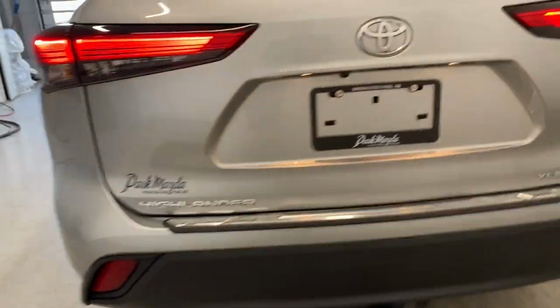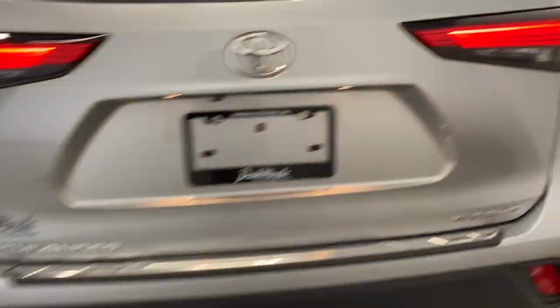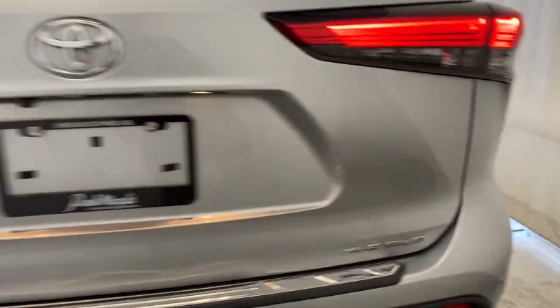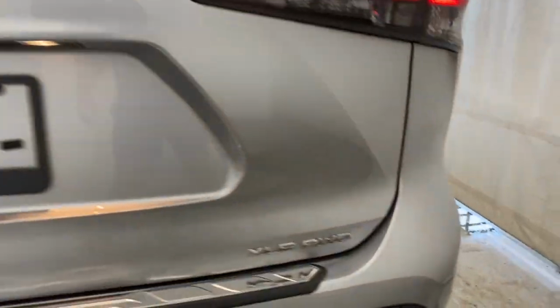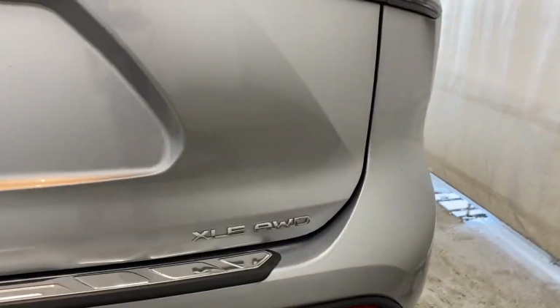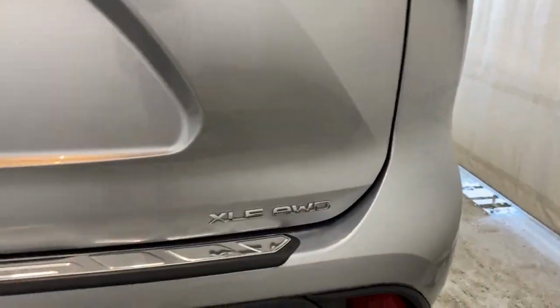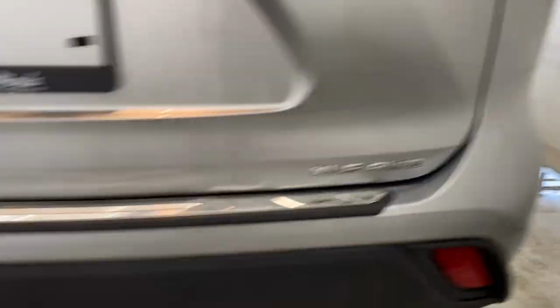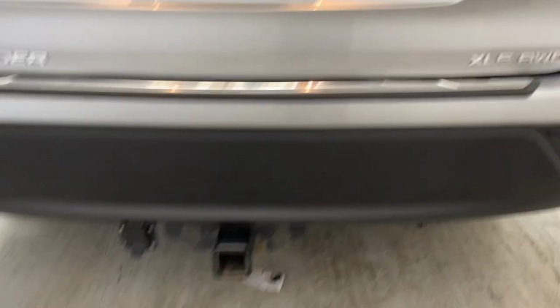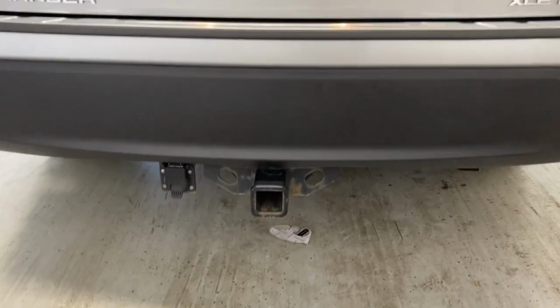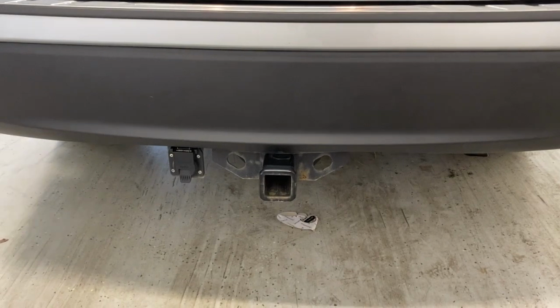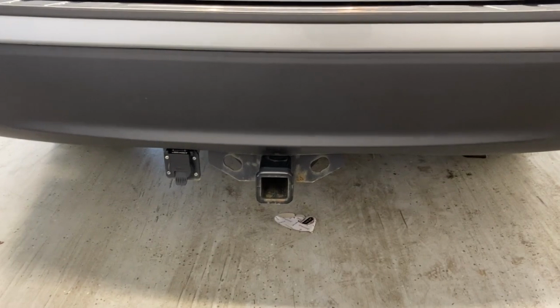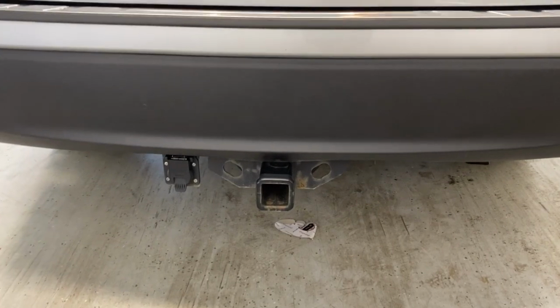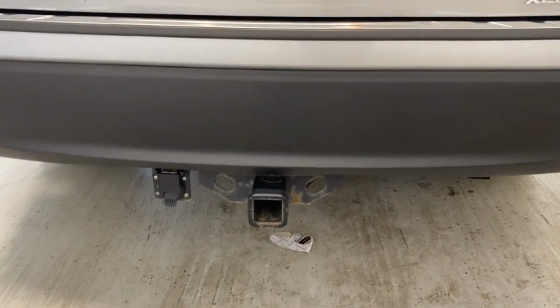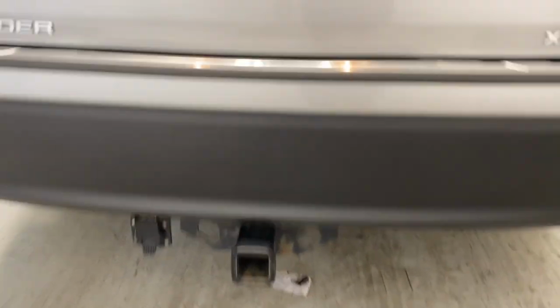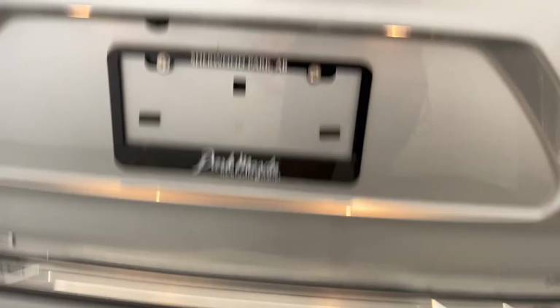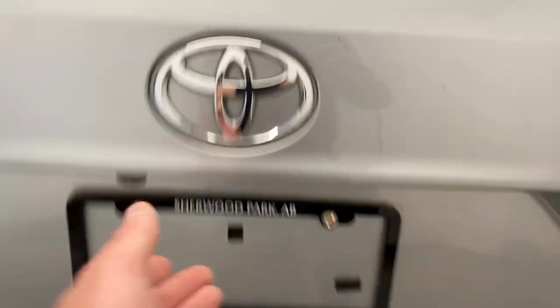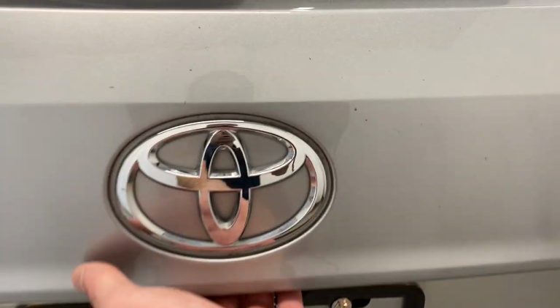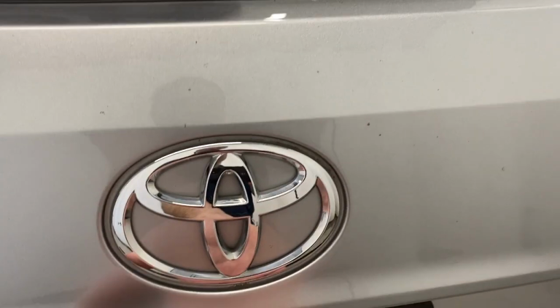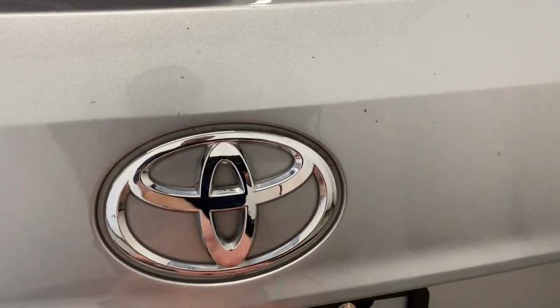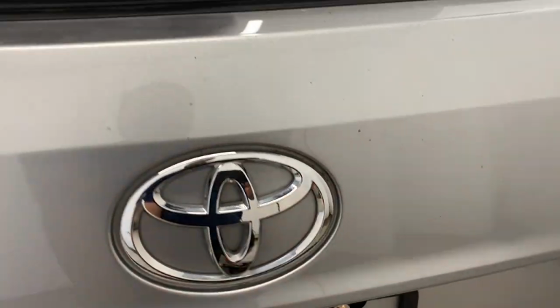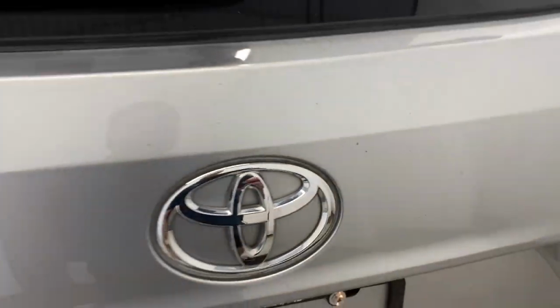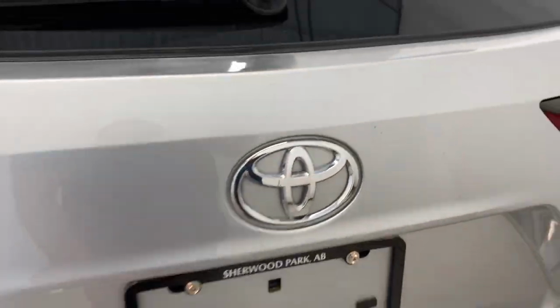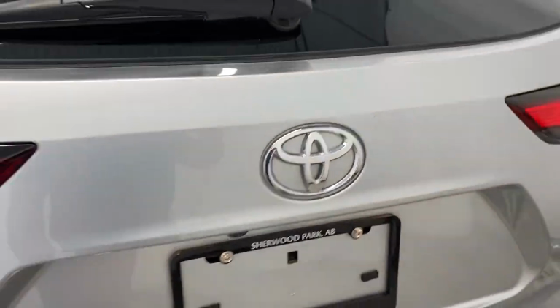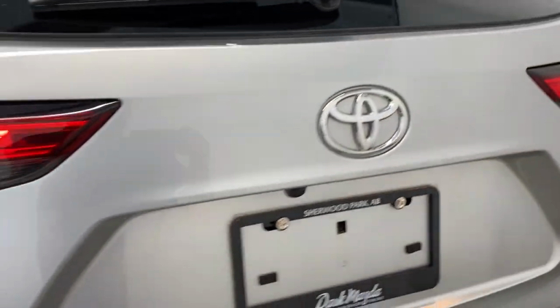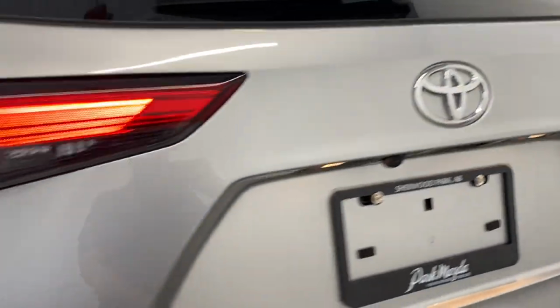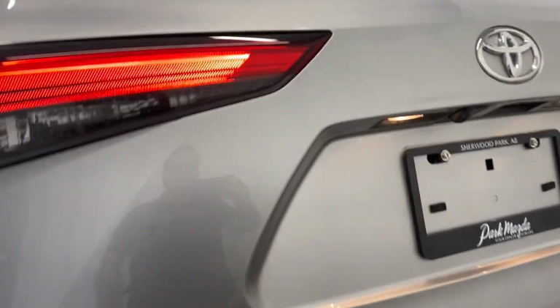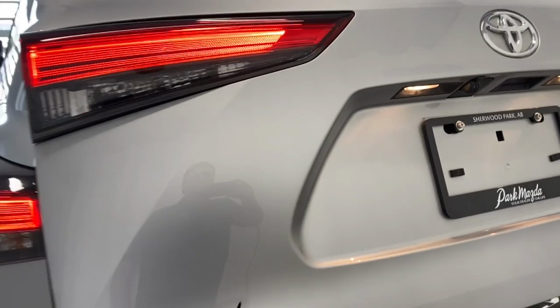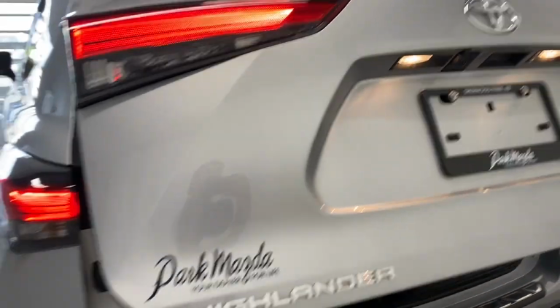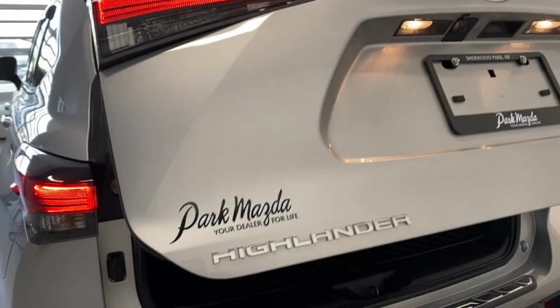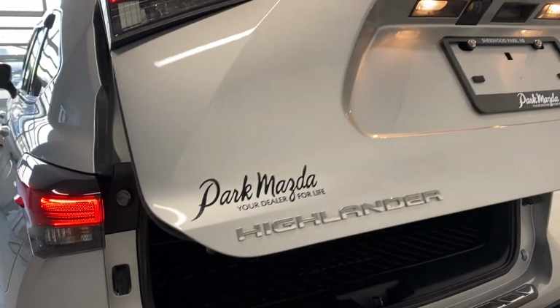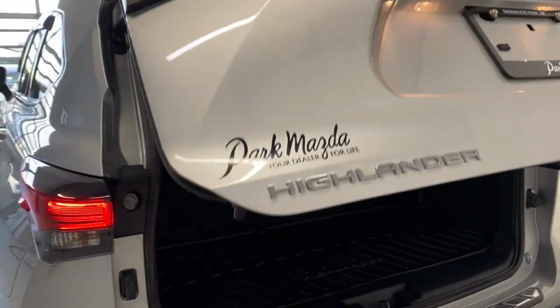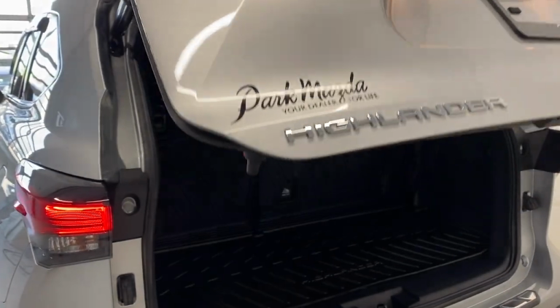There are beautiful LED tail lights with the Highlander badge on the left and the XLE all-wheel drive badge on the right. We also have that trailer tow package just down here. Let's open up the trunk — it is a power trunk, and pressing the button gives you a little audio cue and opens nice and easy.